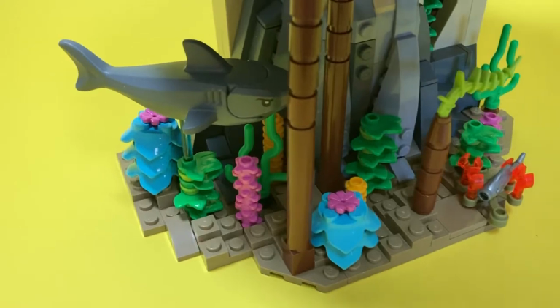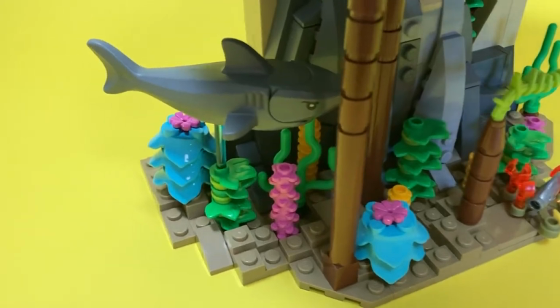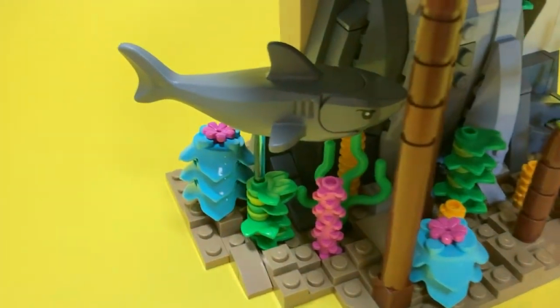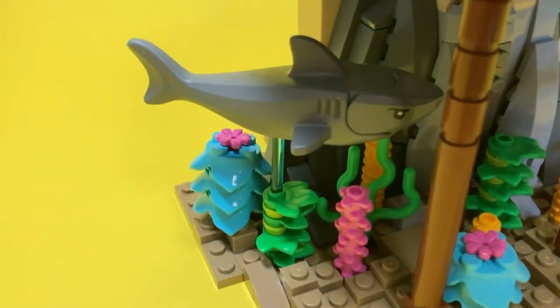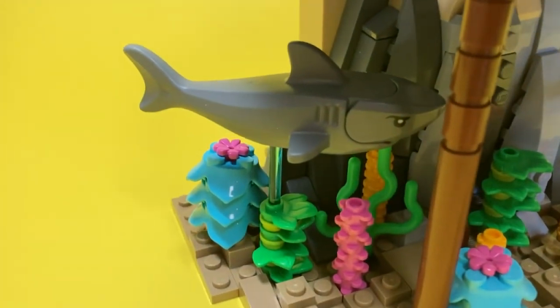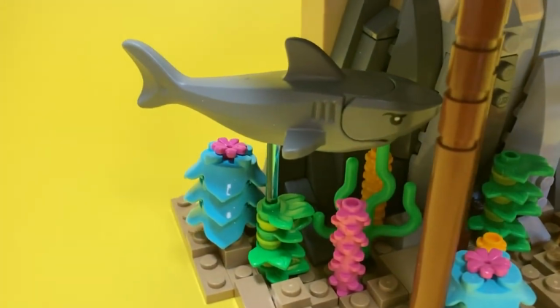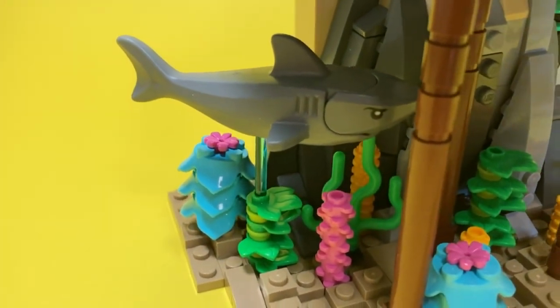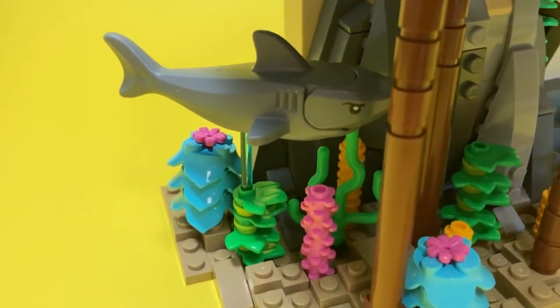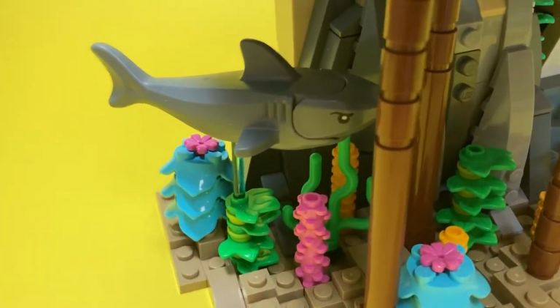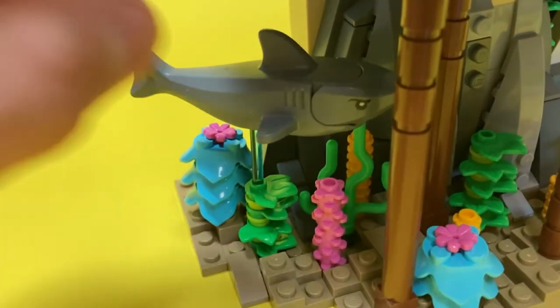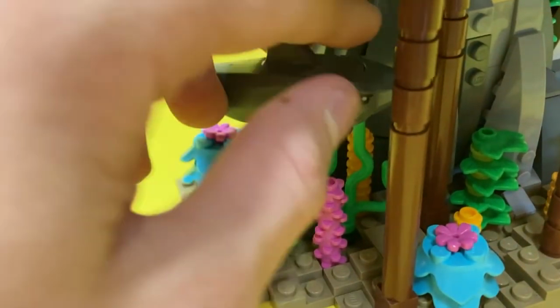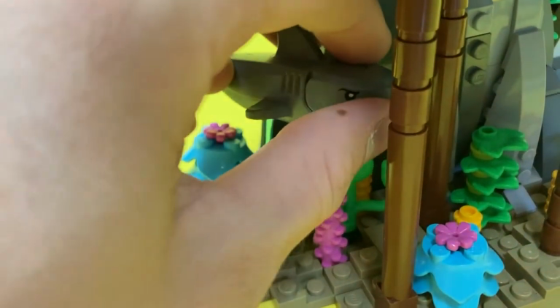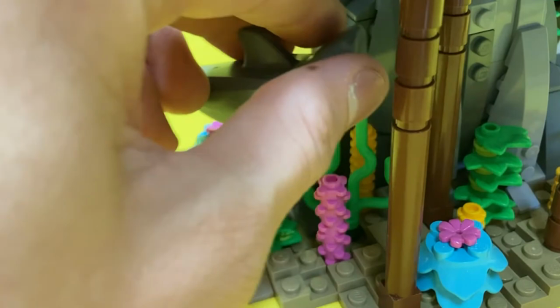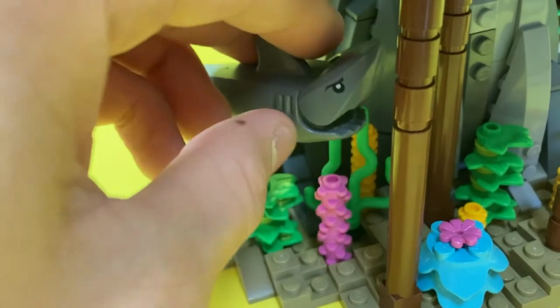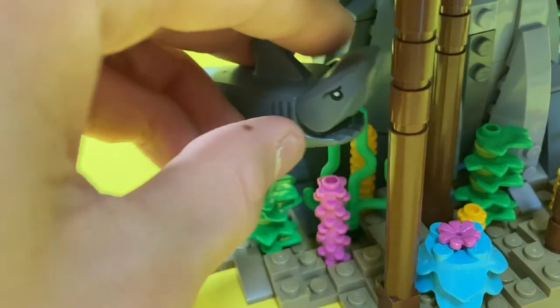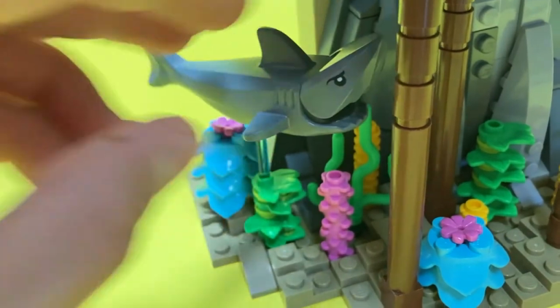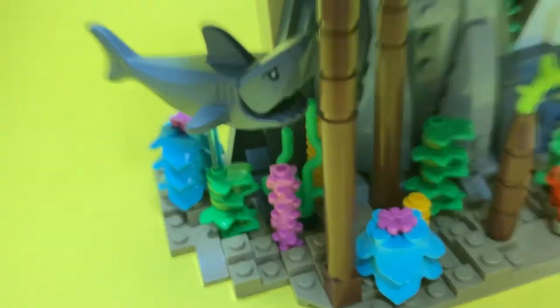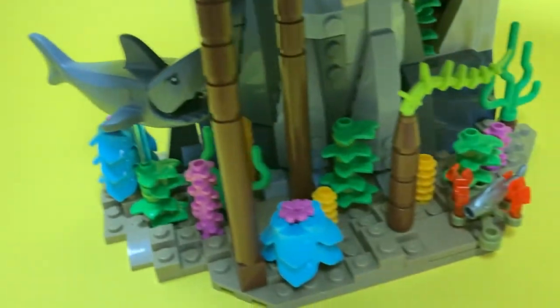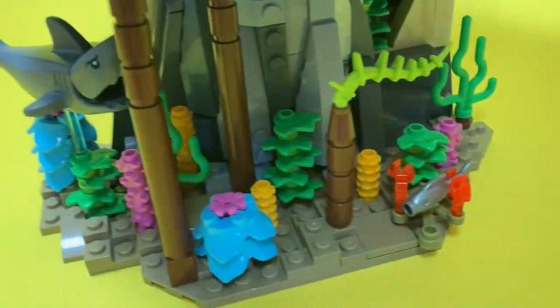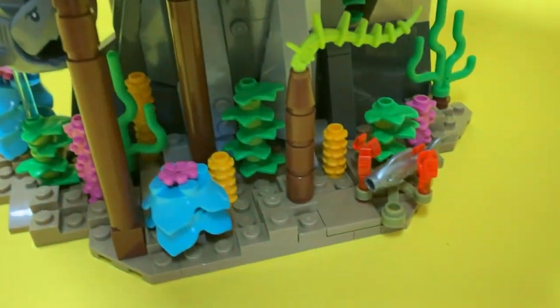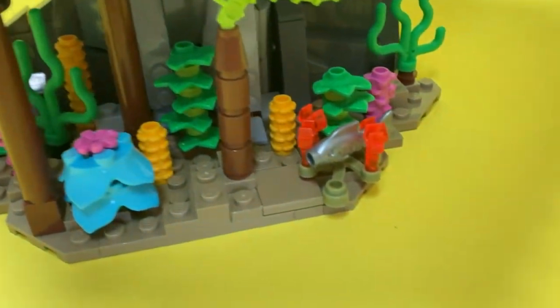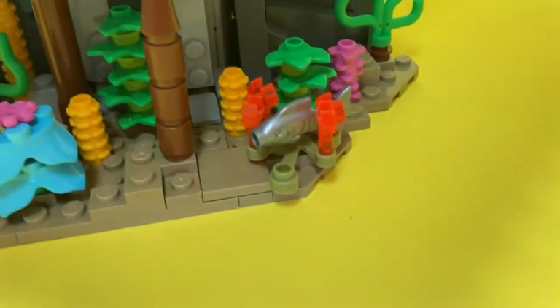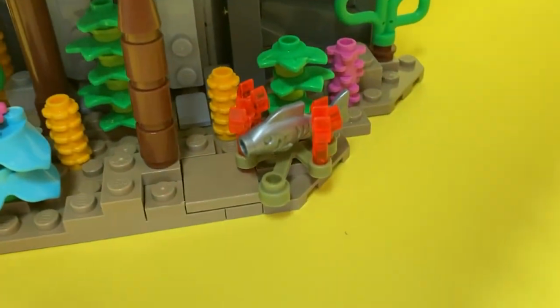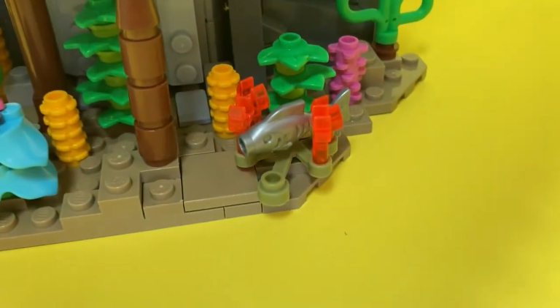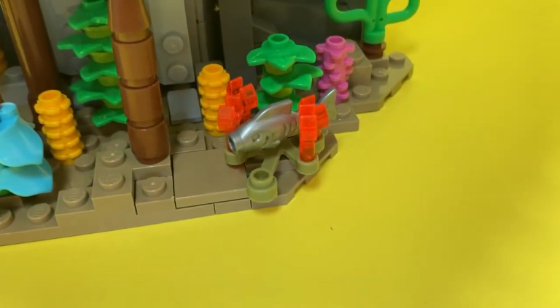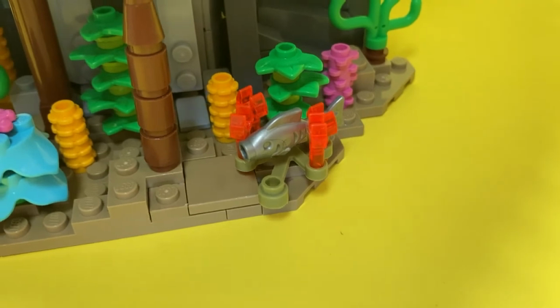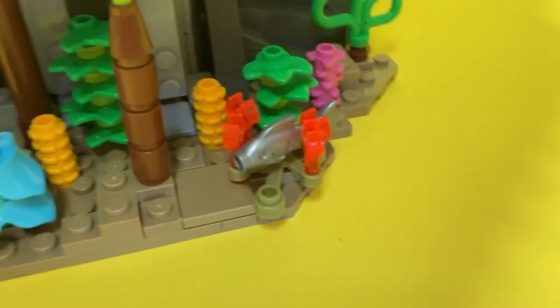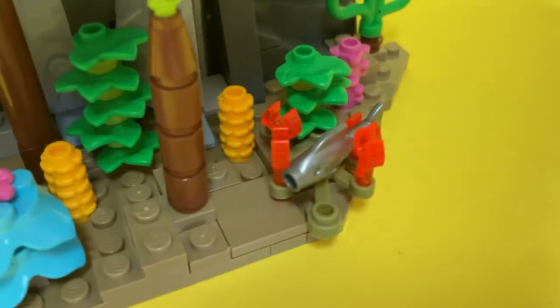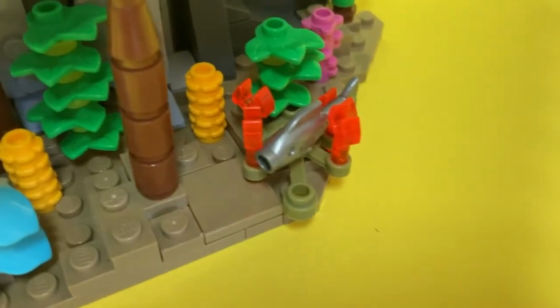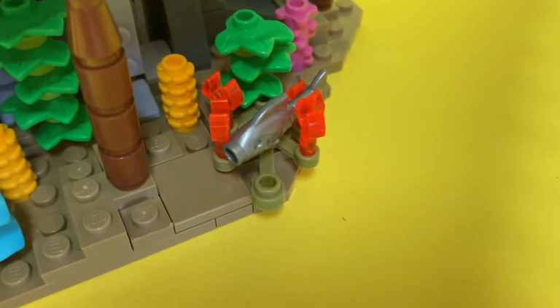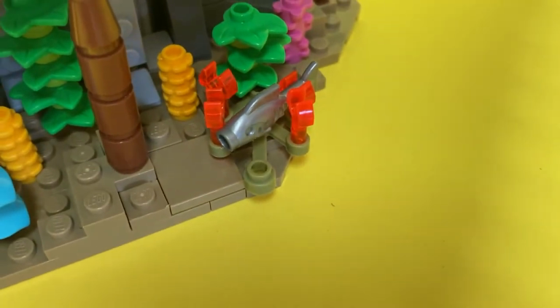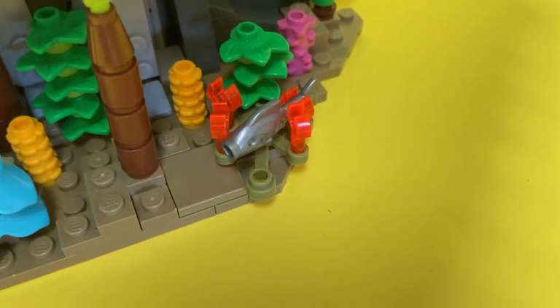I also included a shark and a fish, and I used some fluorescent orange translucent orange clip pieces to kind of give it that sea anemone-y look. I'm not sure how well that works, but it looks fine.